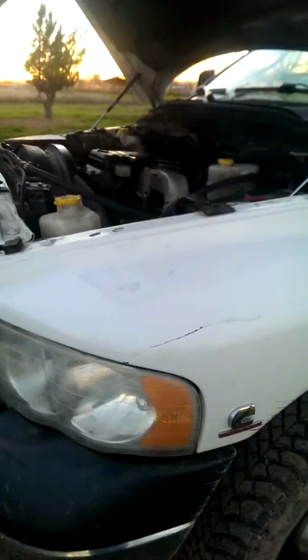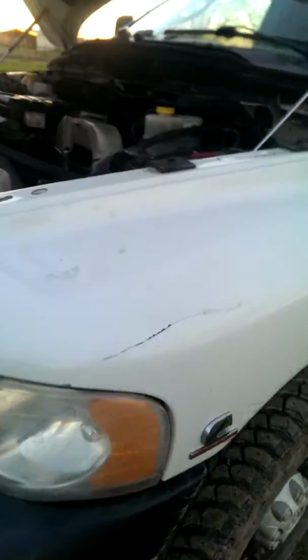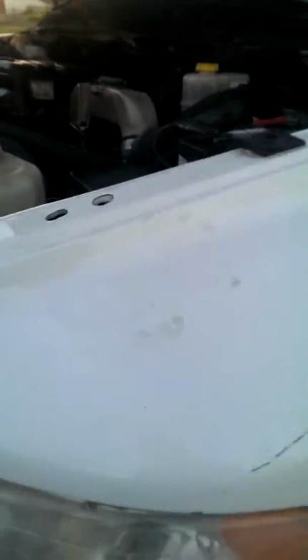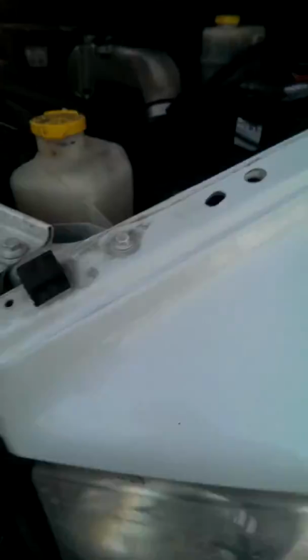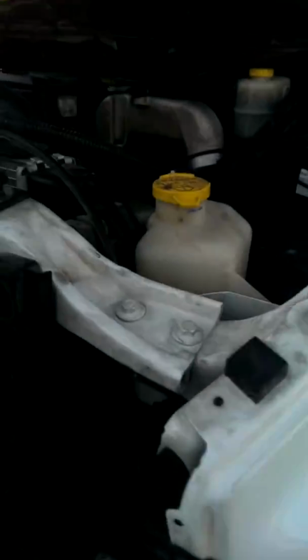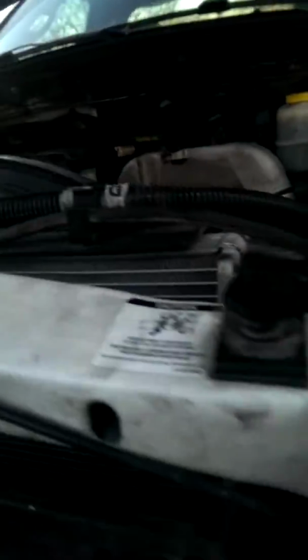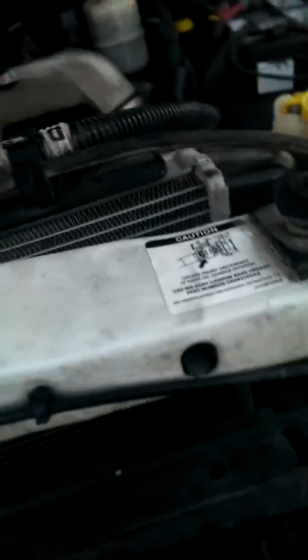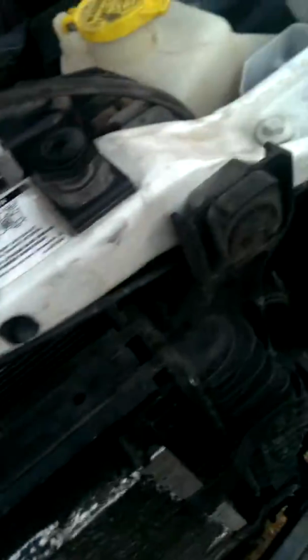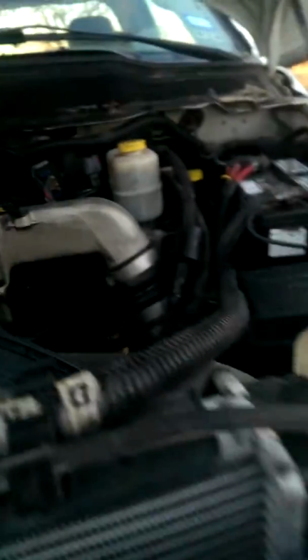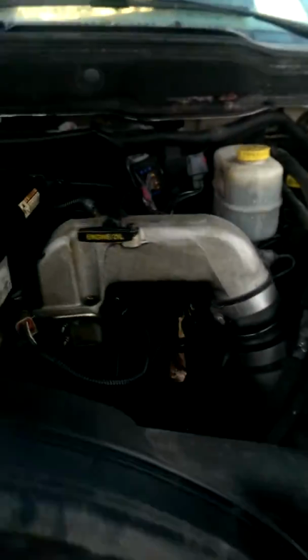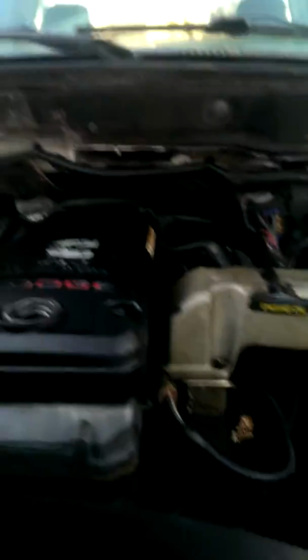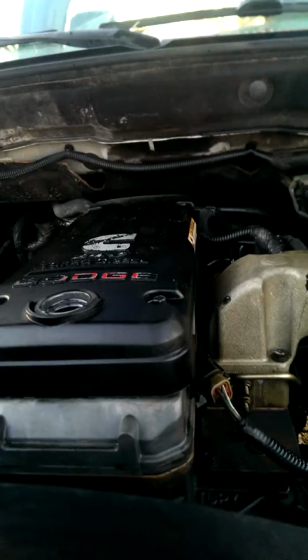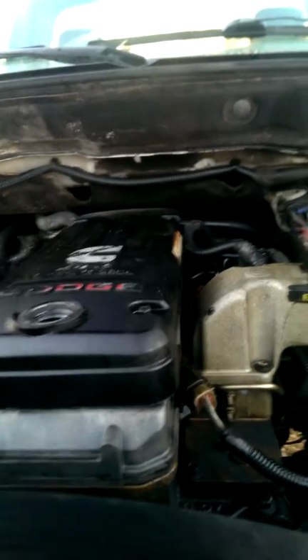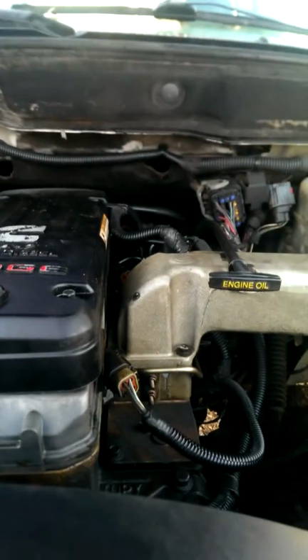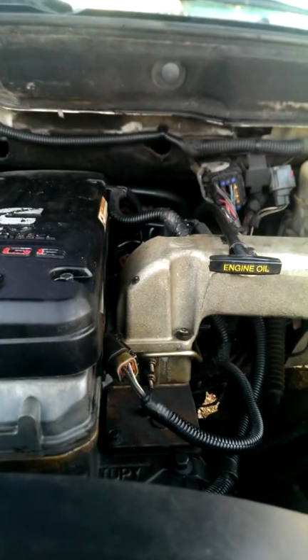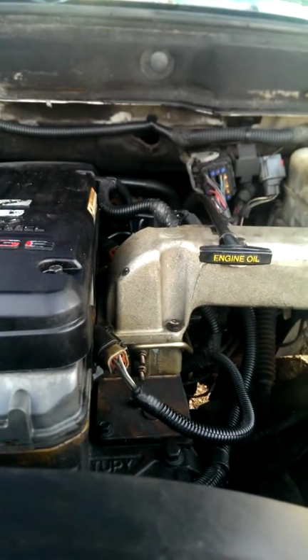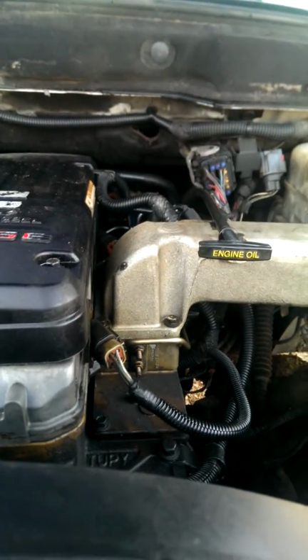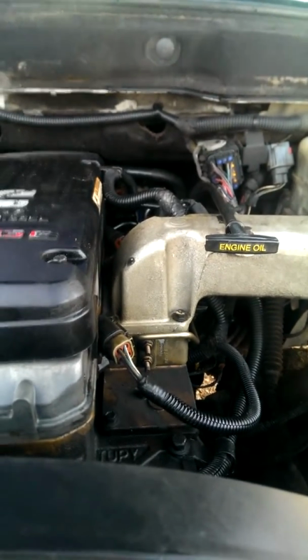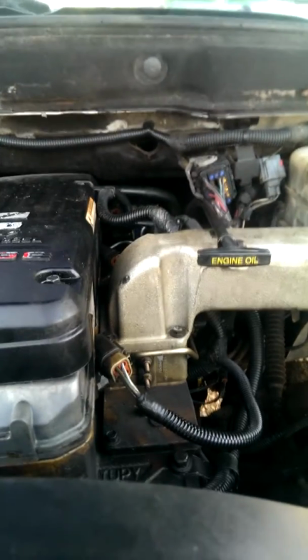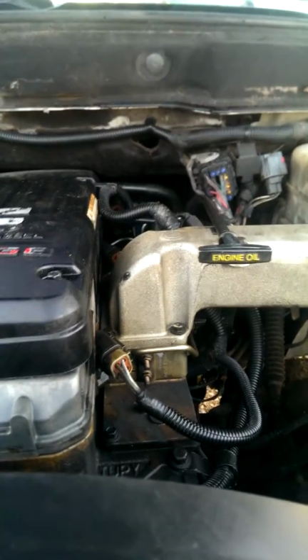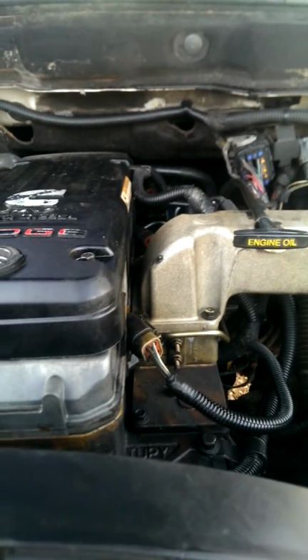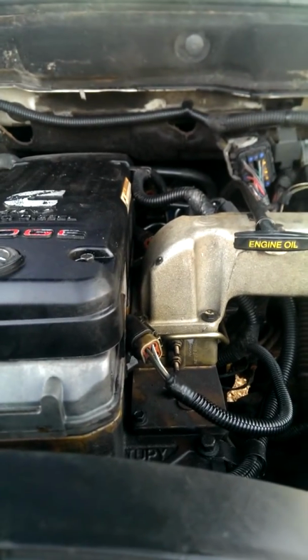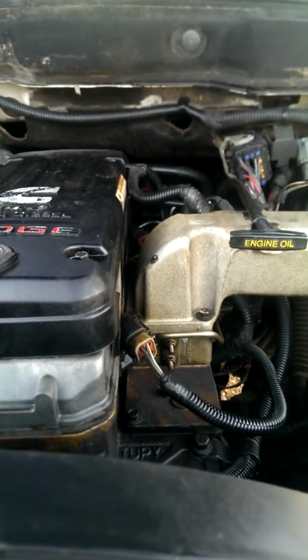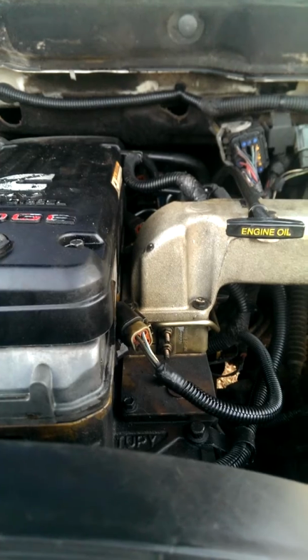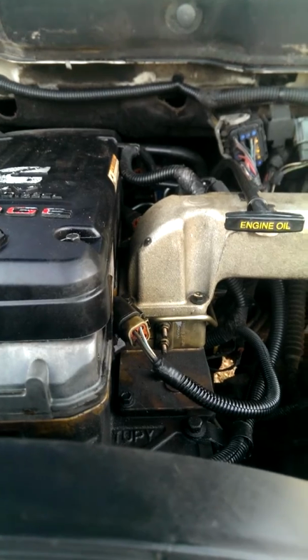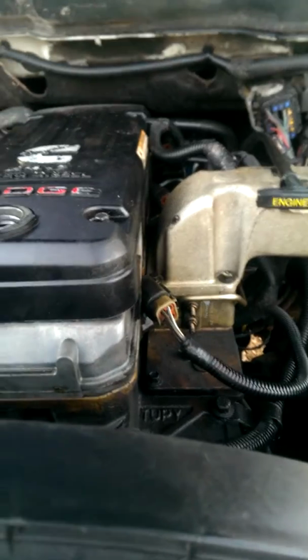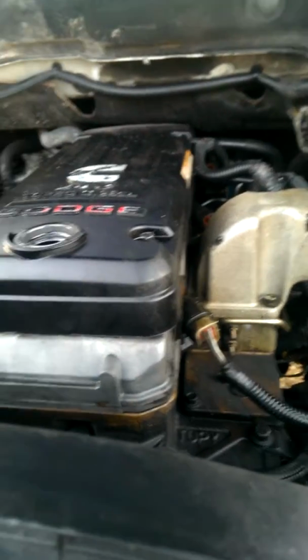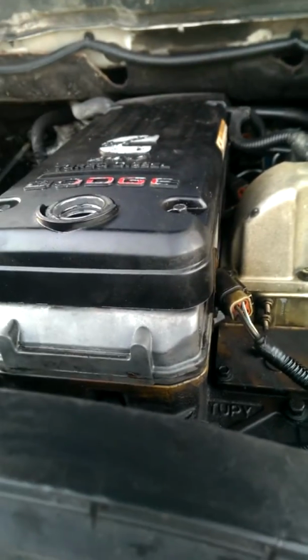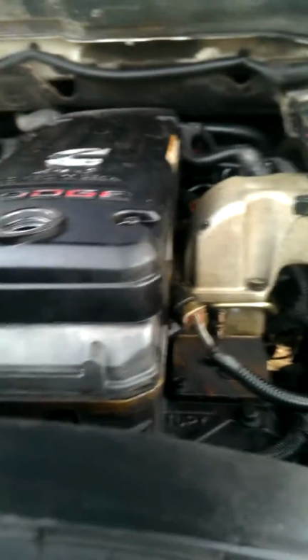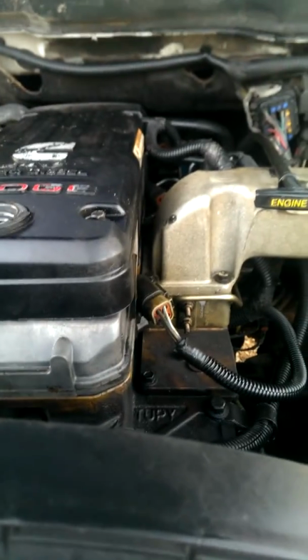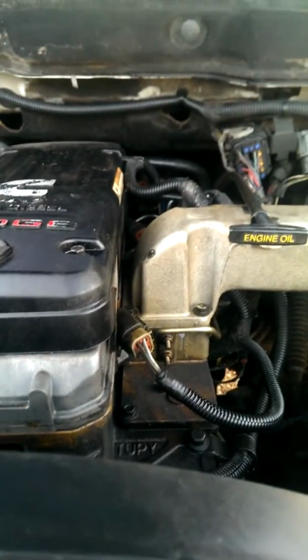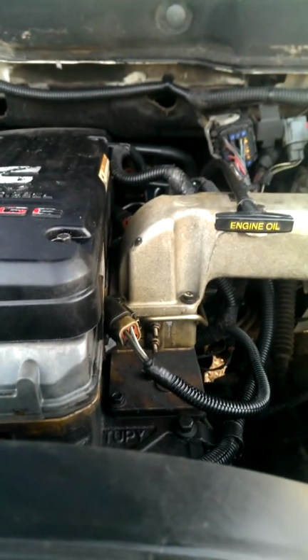Alright guys, I'm here with an update on the Cummins. Took the valve cover off the other day and had it tested. Wiring harness leading to injector number 5 is bad, and injector number 1 cylinder is also bad.